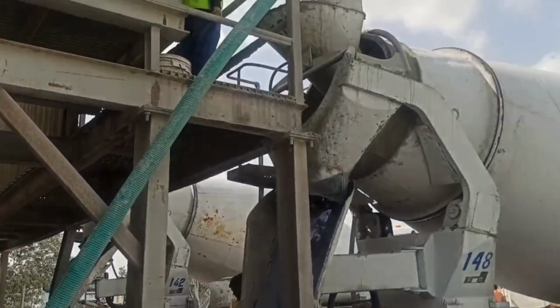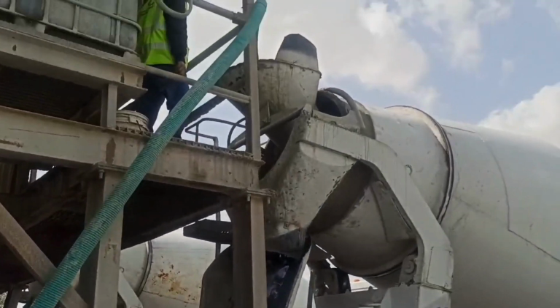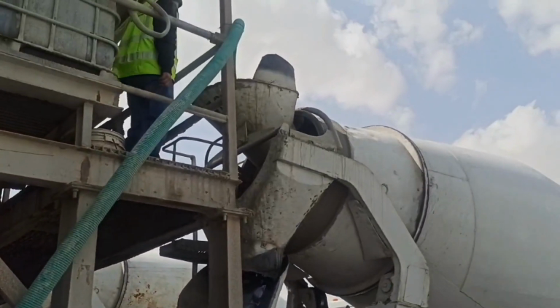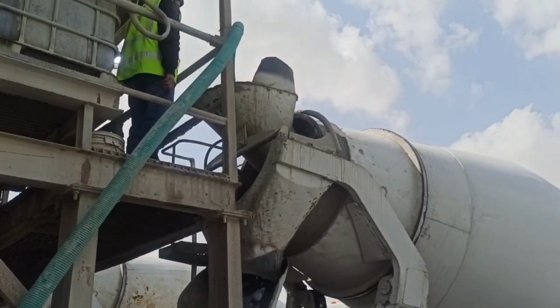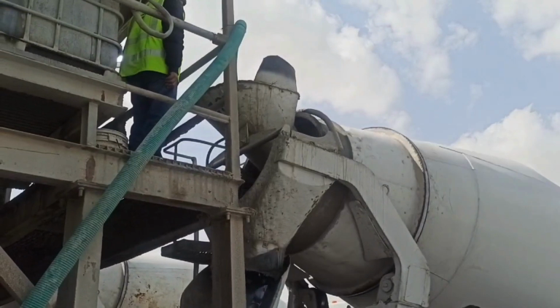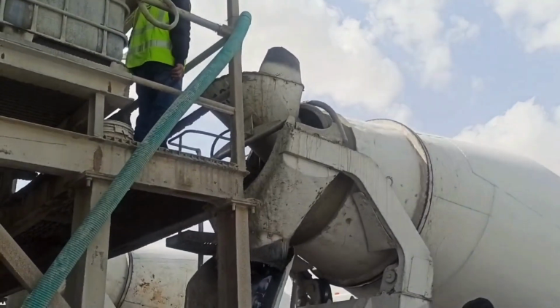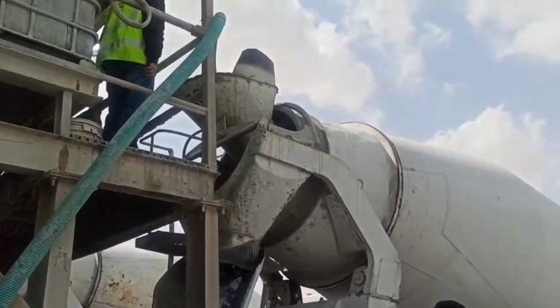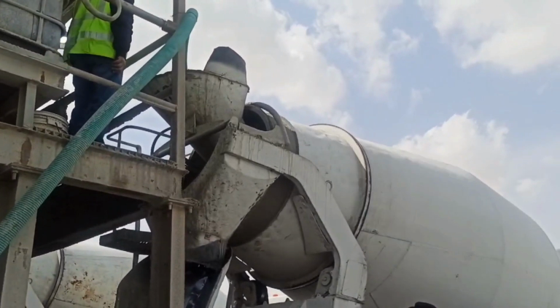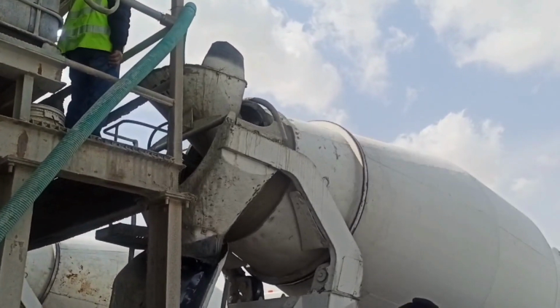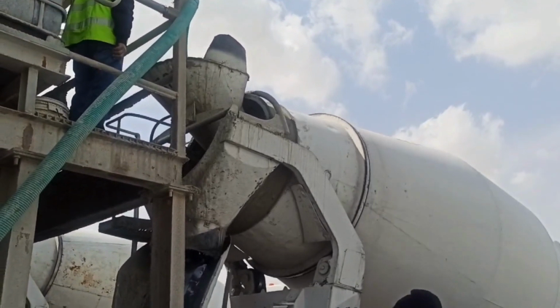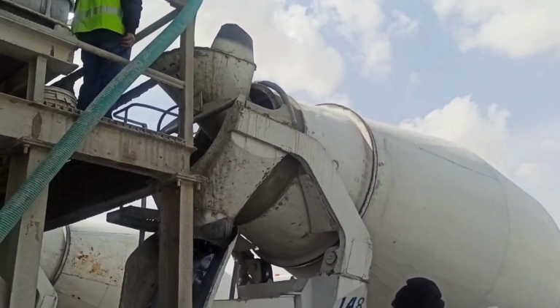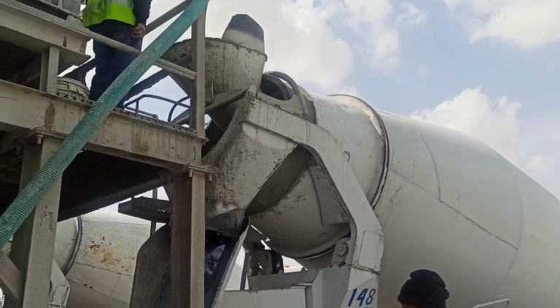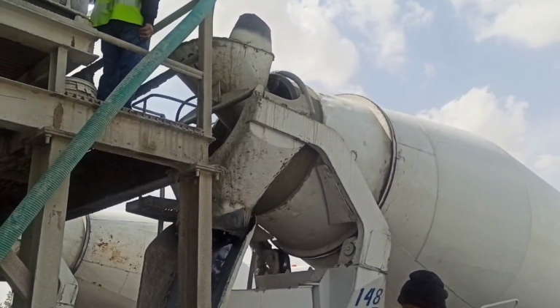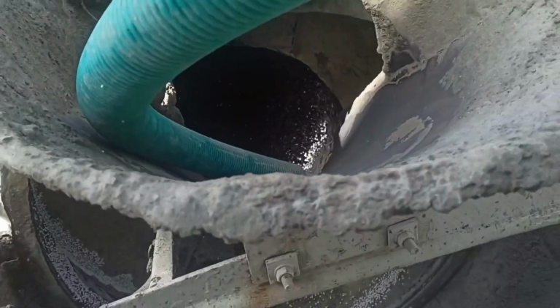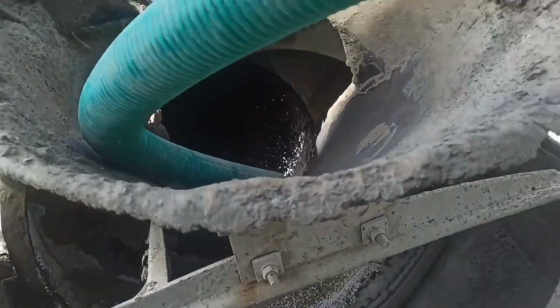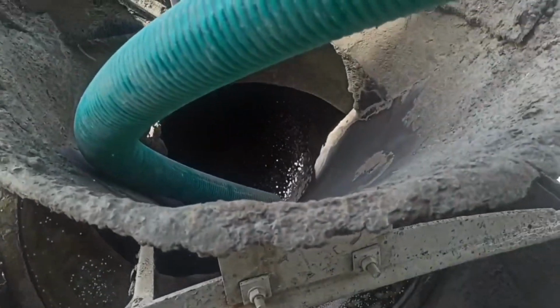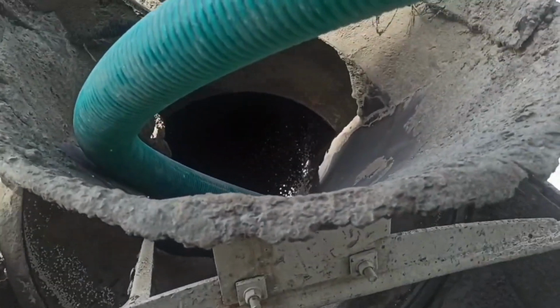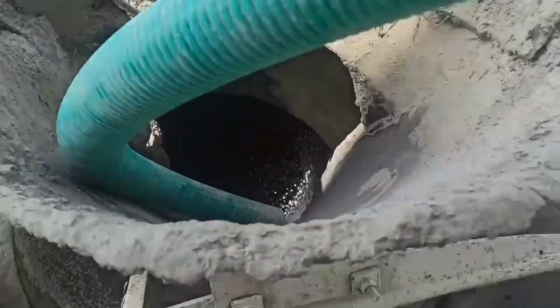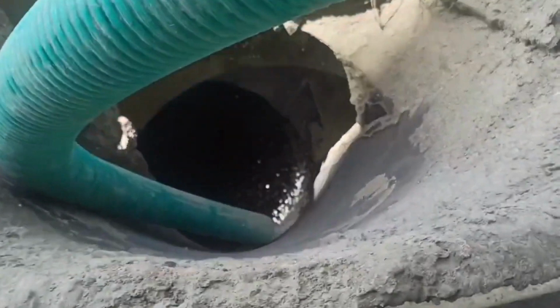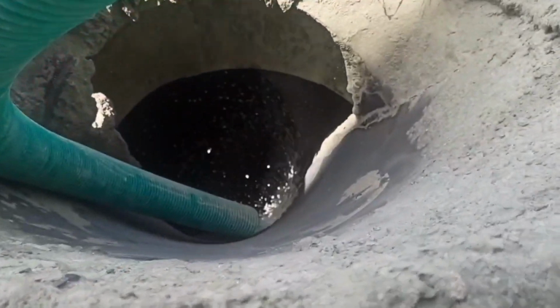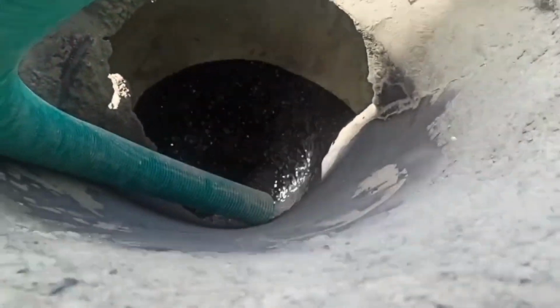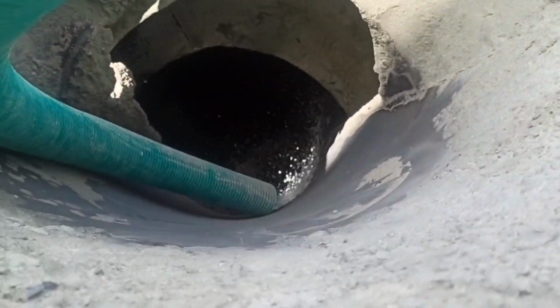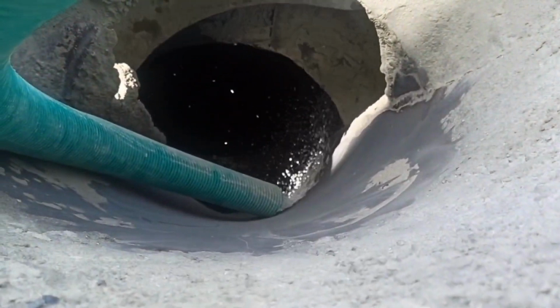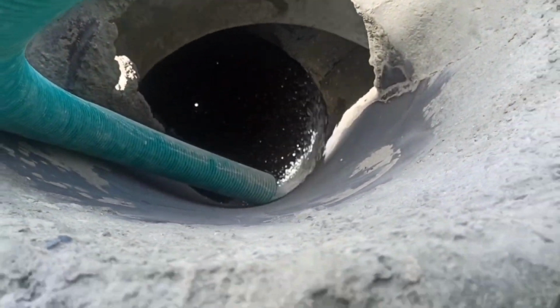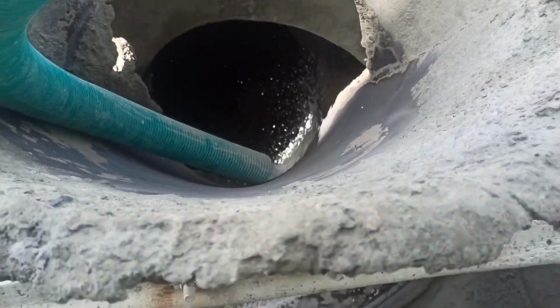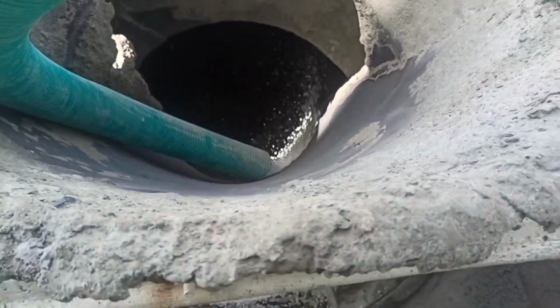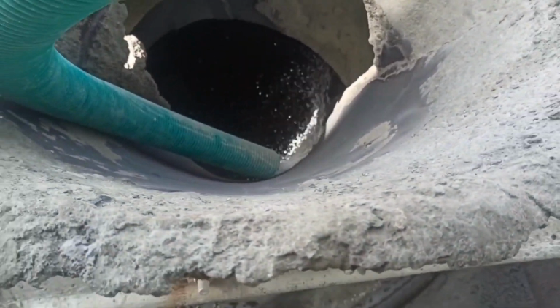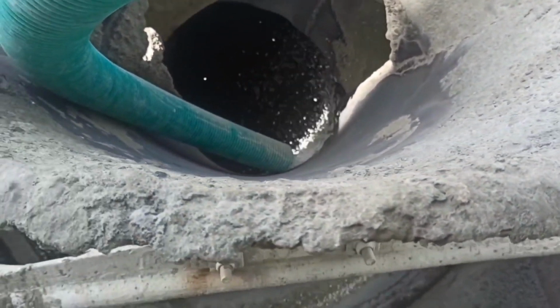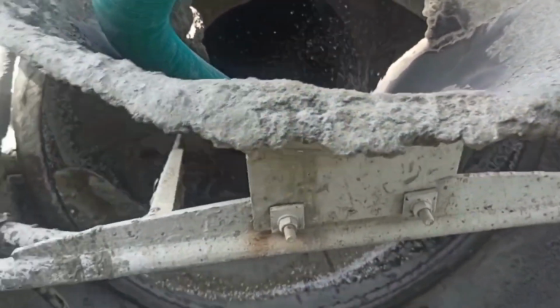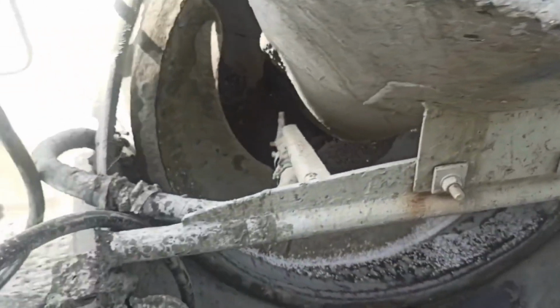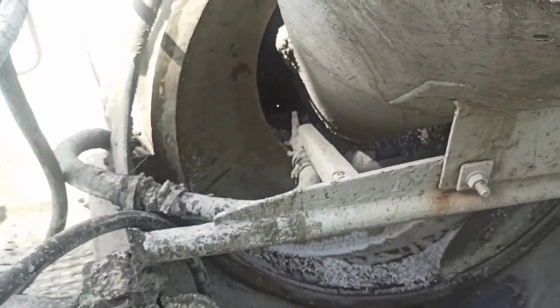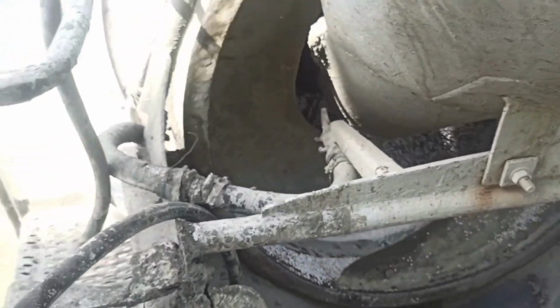We are uploading 8 bags of EPS for each truck agitator. Take a closer look at how these EPS beads are being loaded inside the rotating drum of the truck agitator.